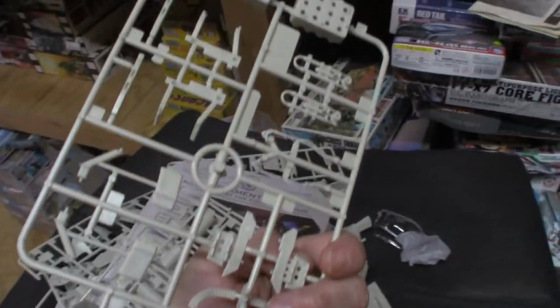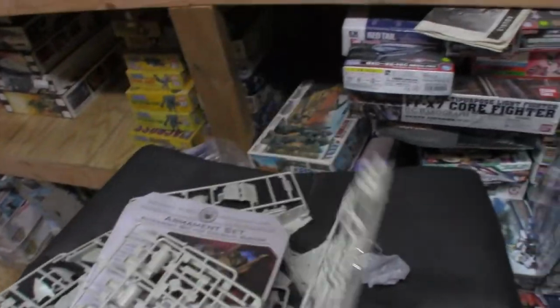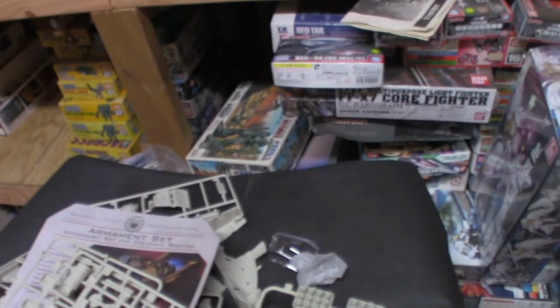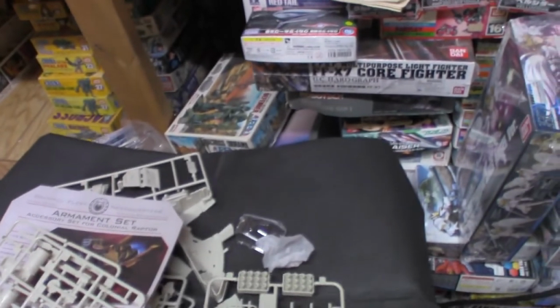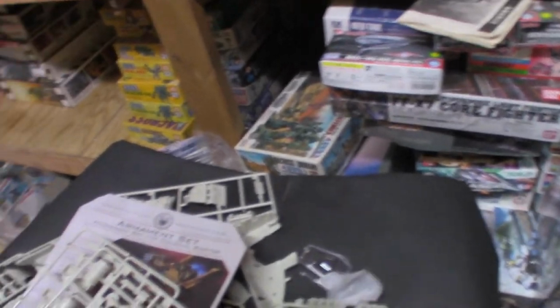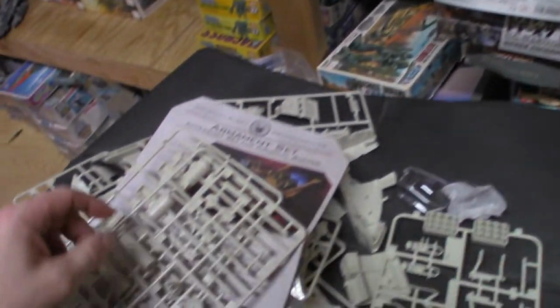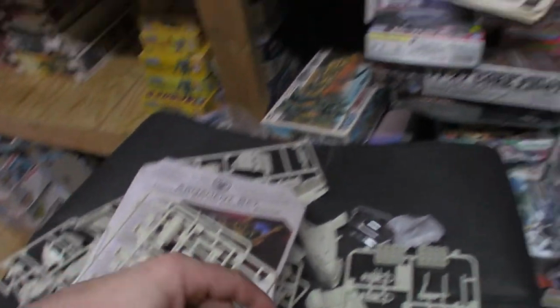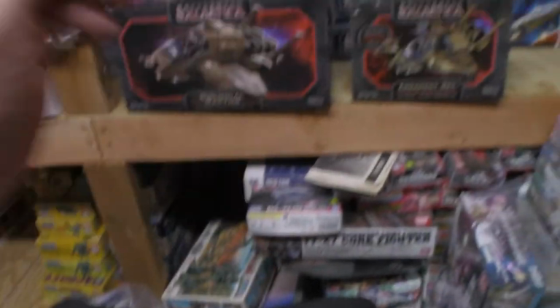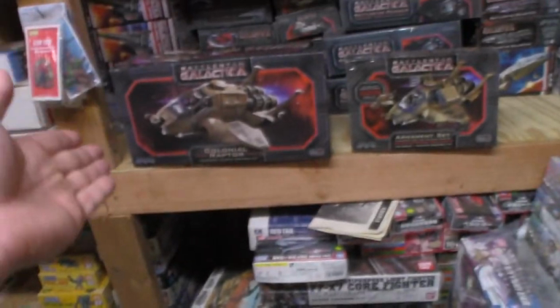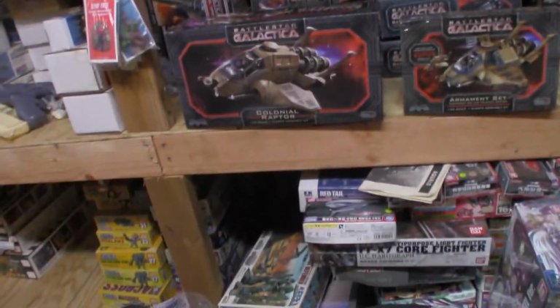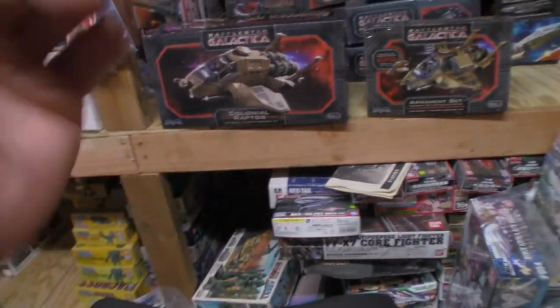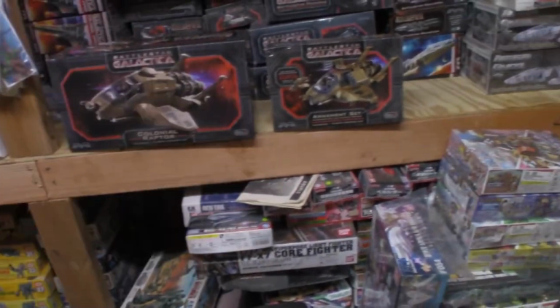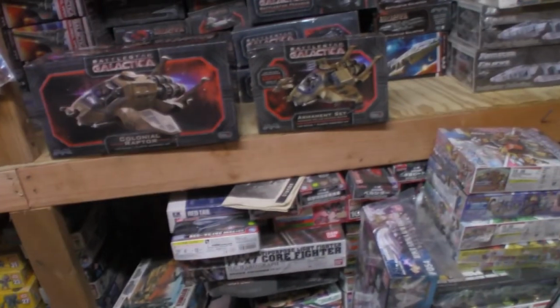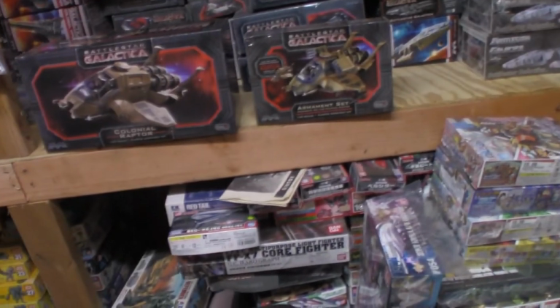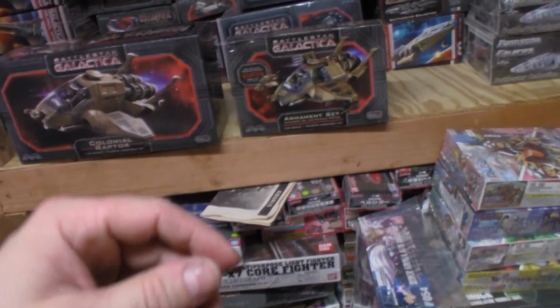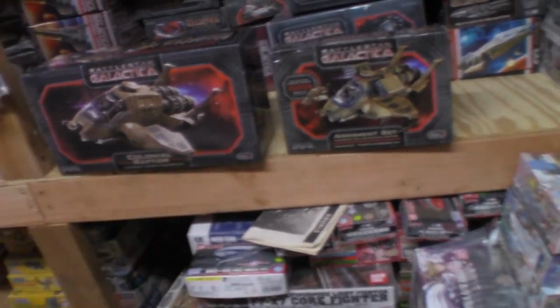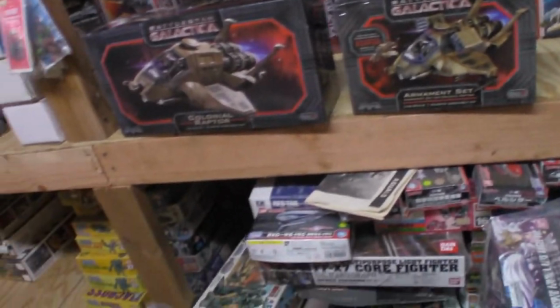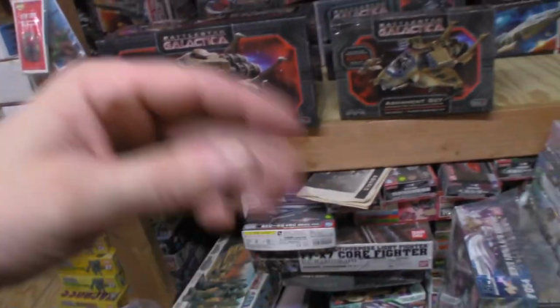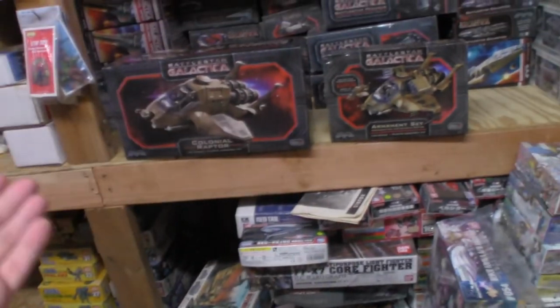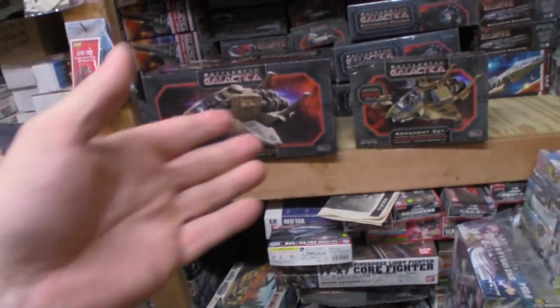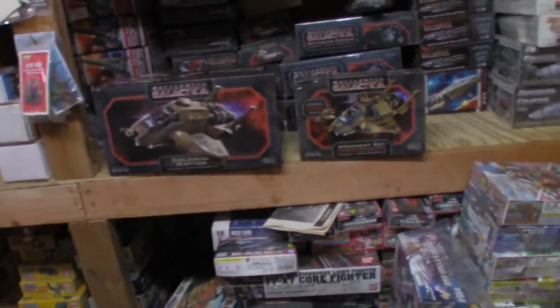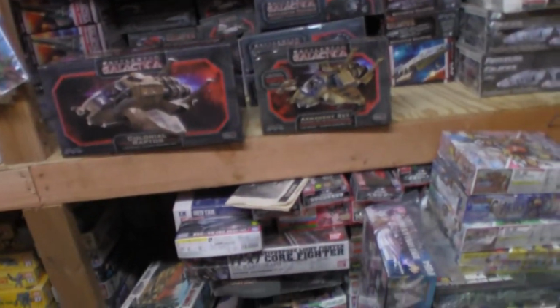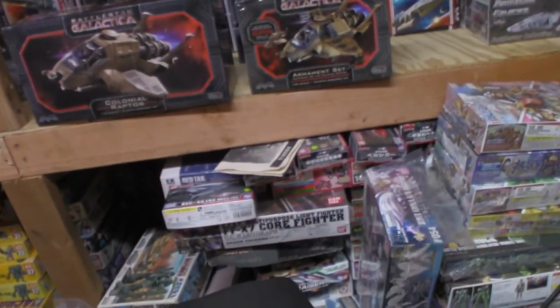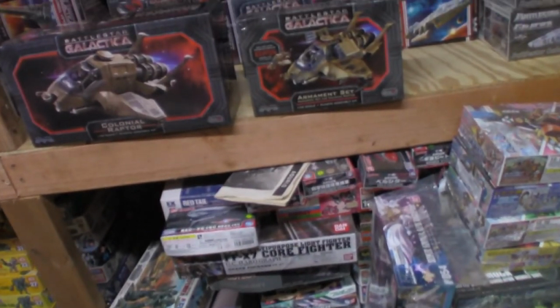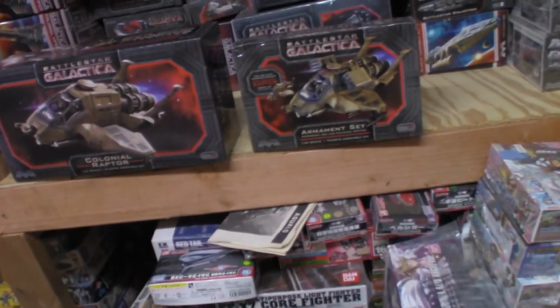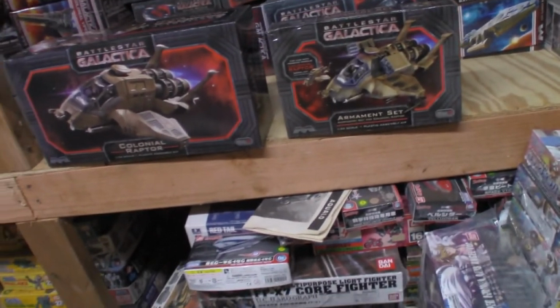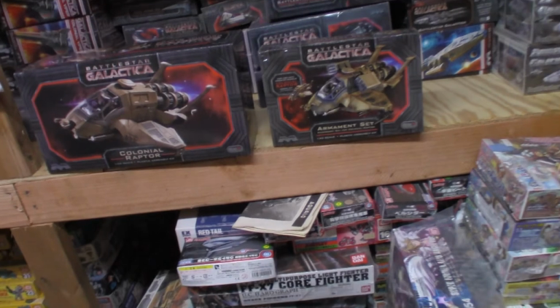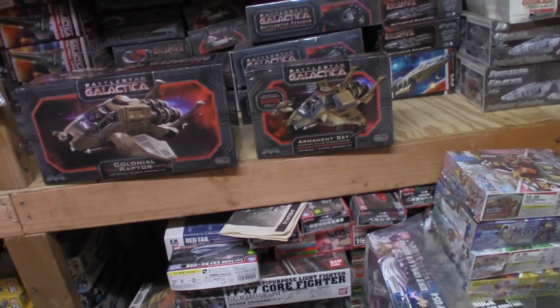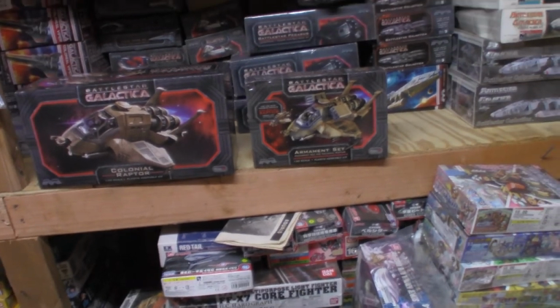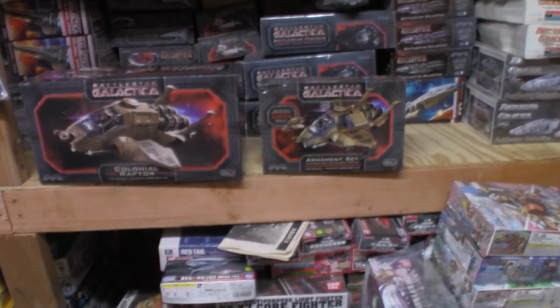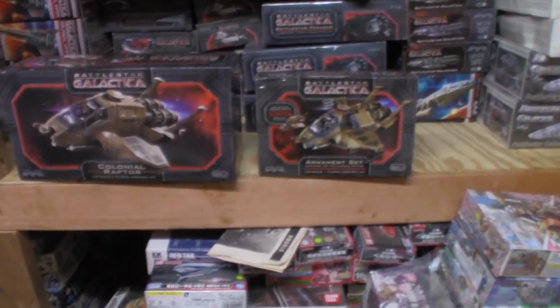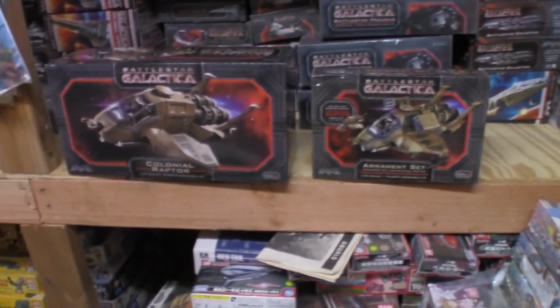Both are beautiful kits. I highly recommend the Raptor and its companion kit the armament set, to make either a standard Raptor or an assault Raptor. Highly recommend both kits — I'm glad I picked them up. Thanks!